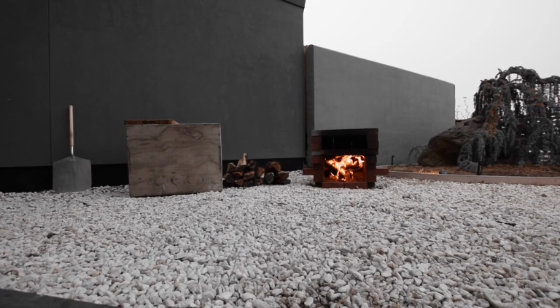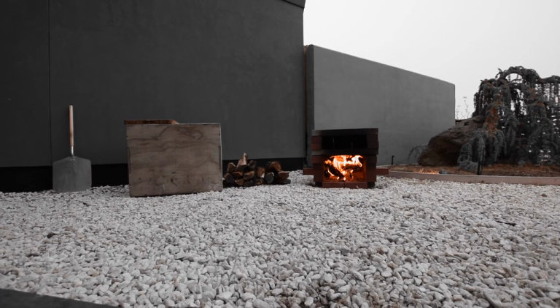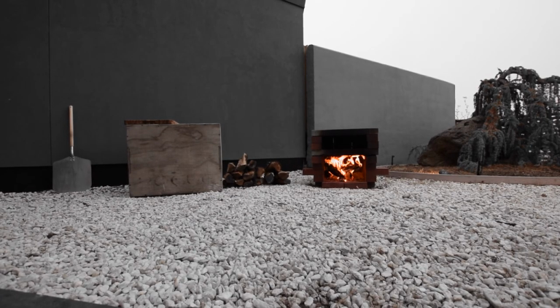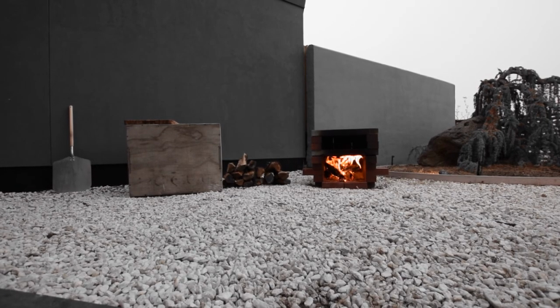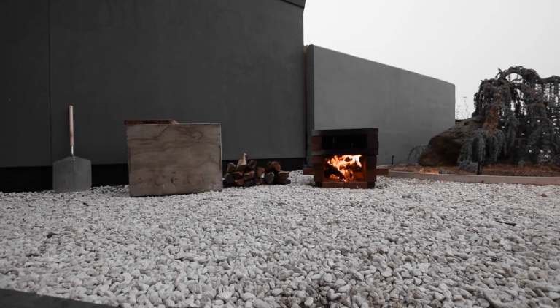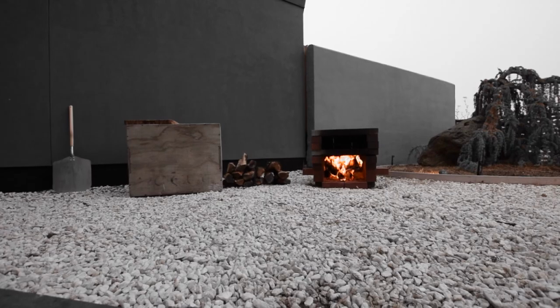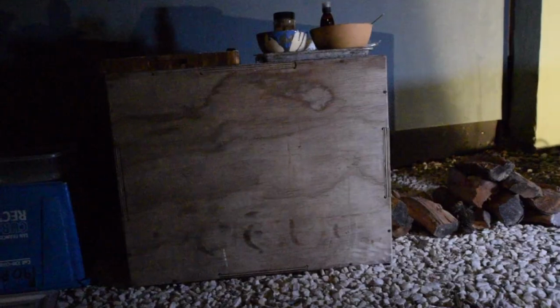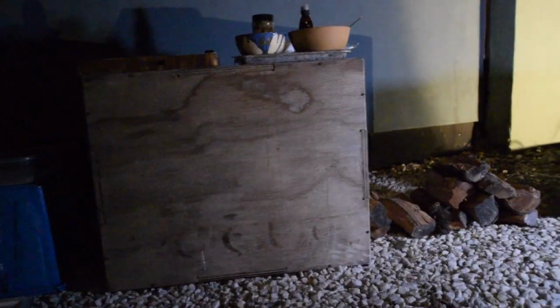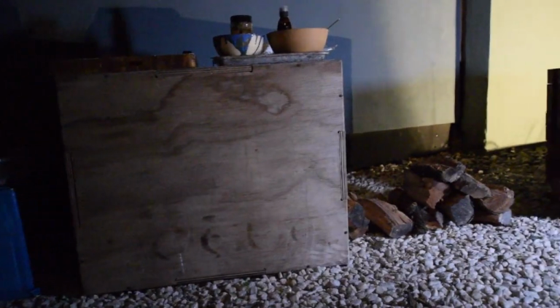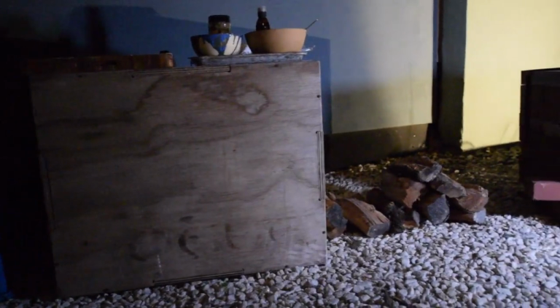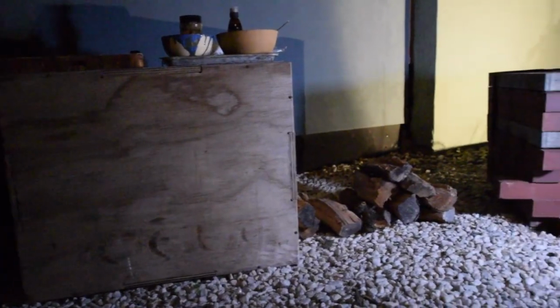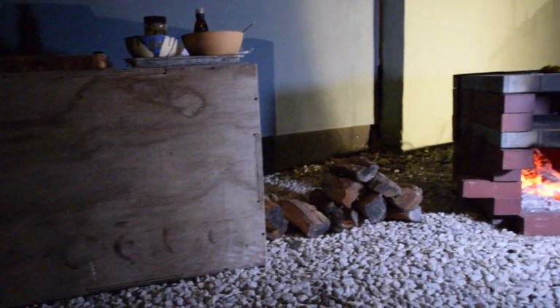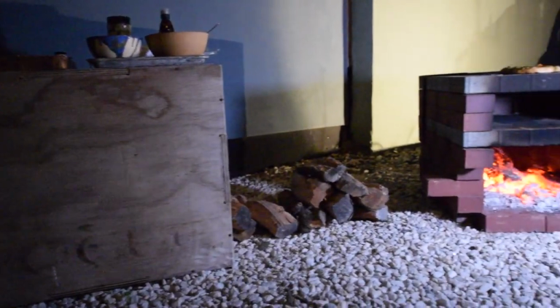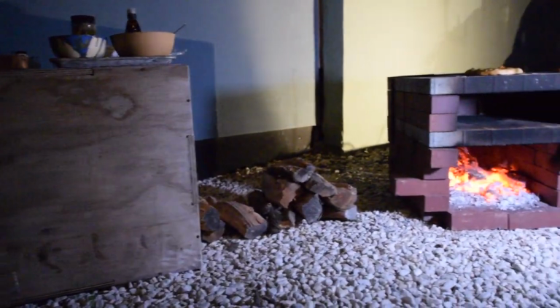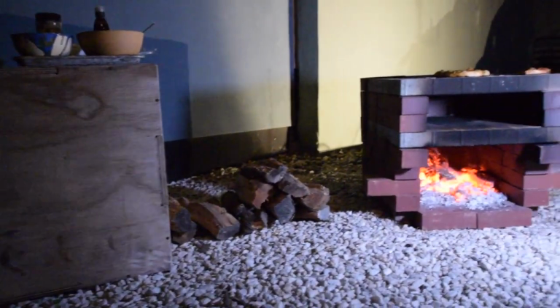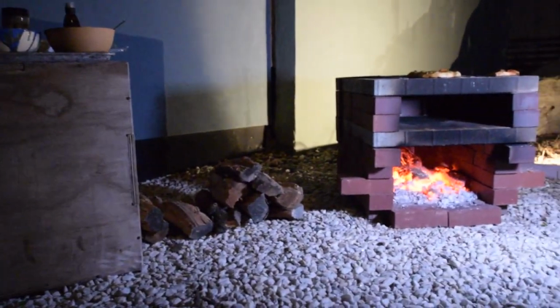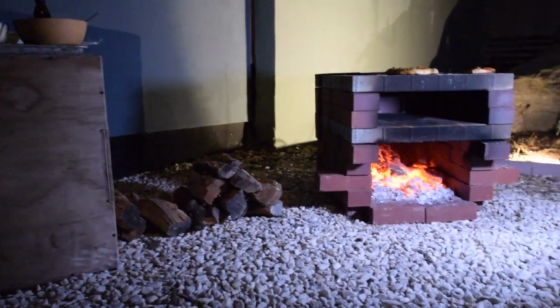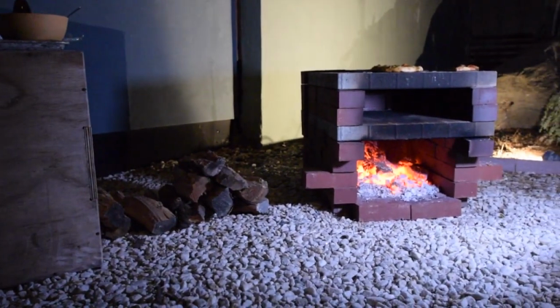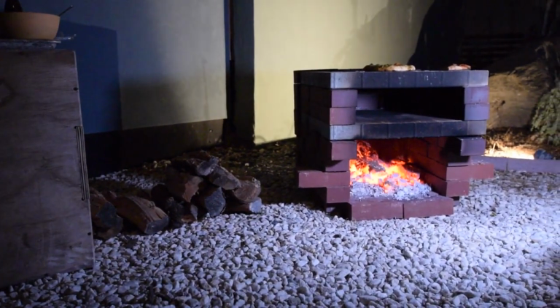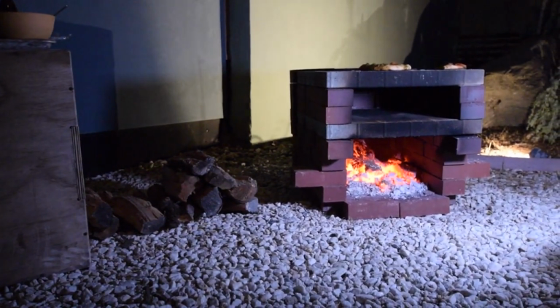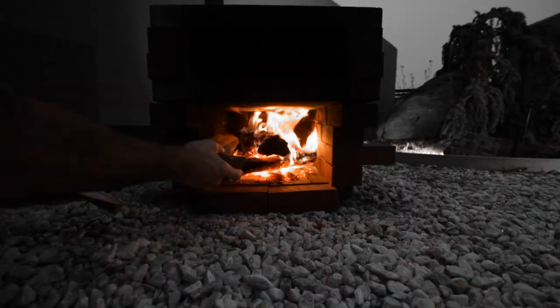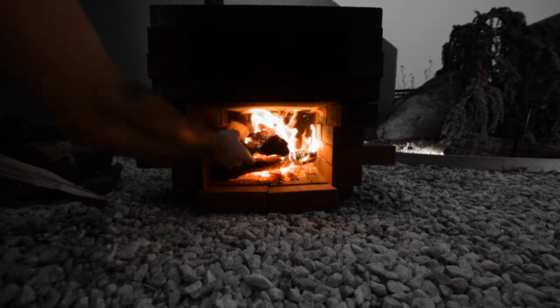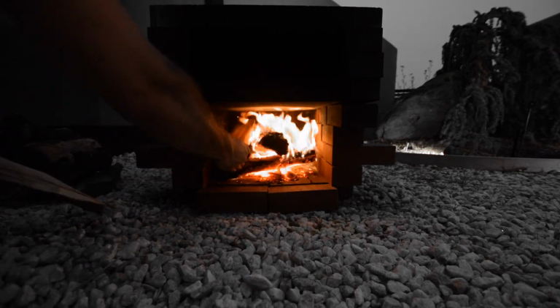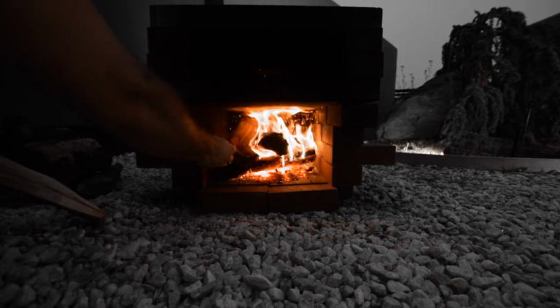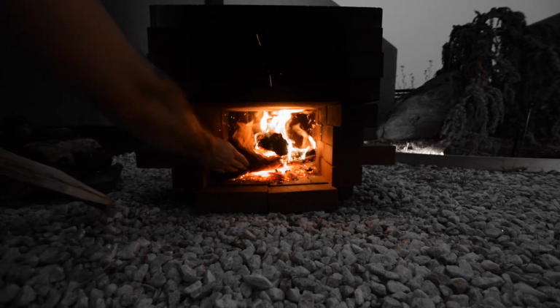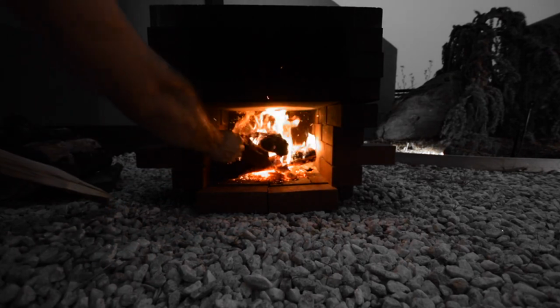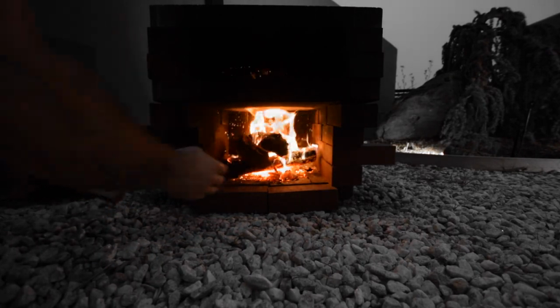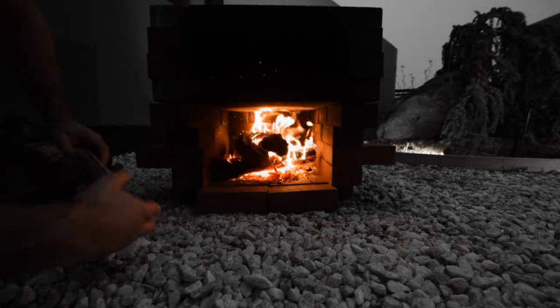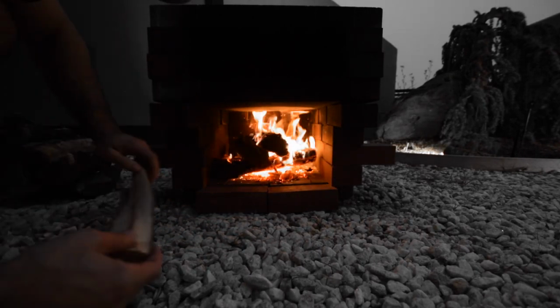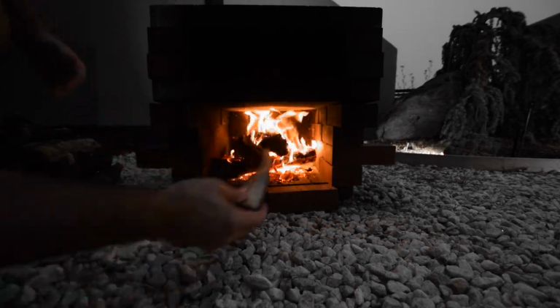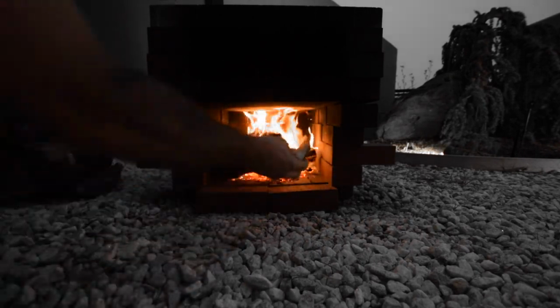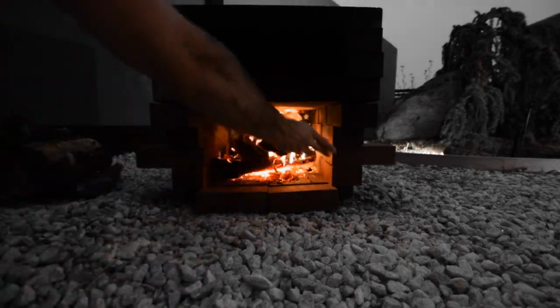Finally, that day has come. Heat this thing up slowly or your pavers might crack — mine did. Fortunately, though, they cracked in a place where things won't crumble.